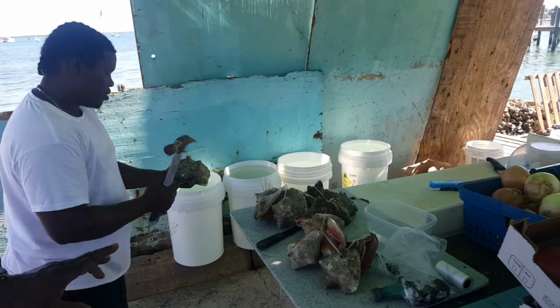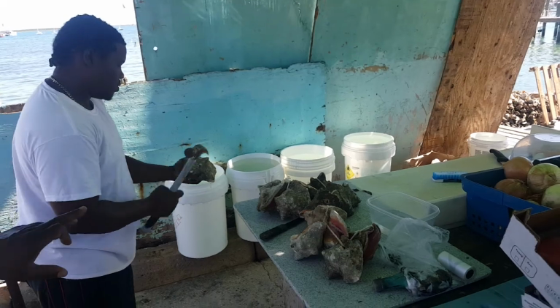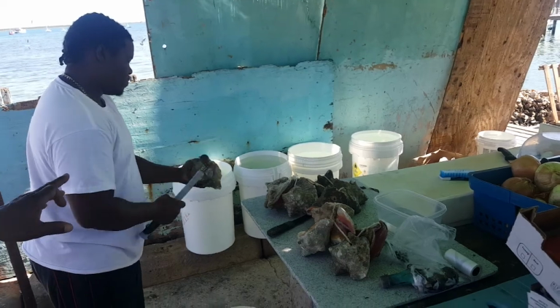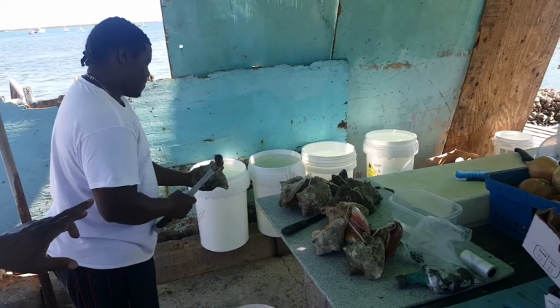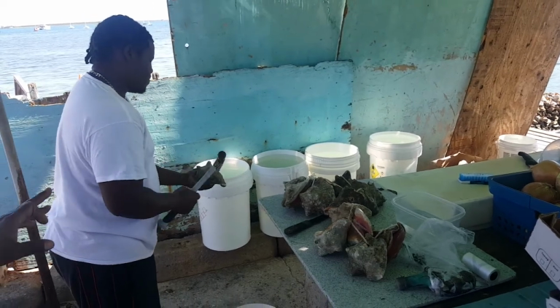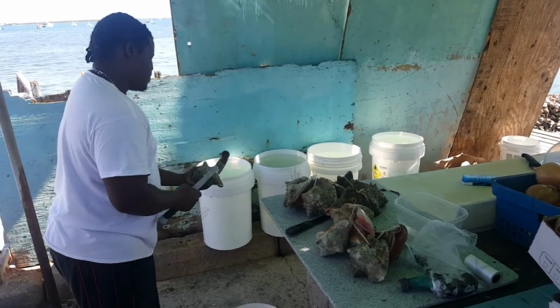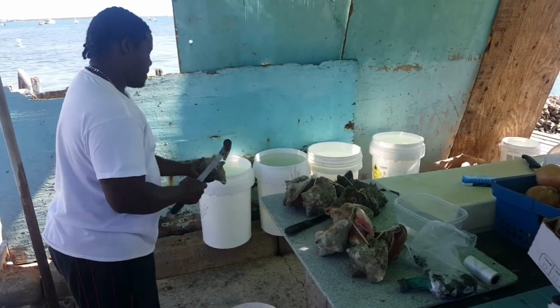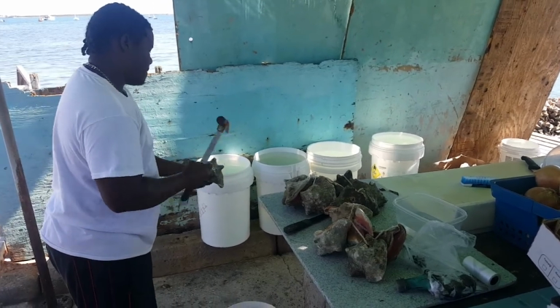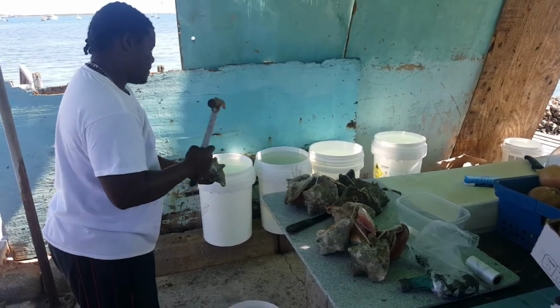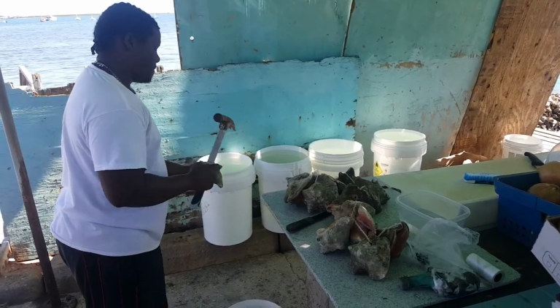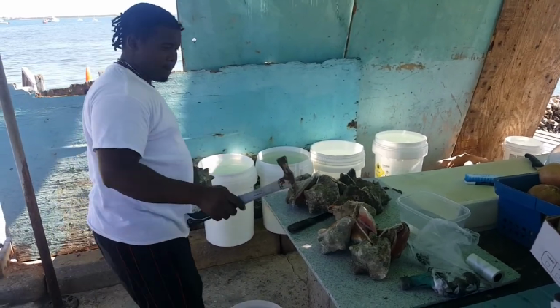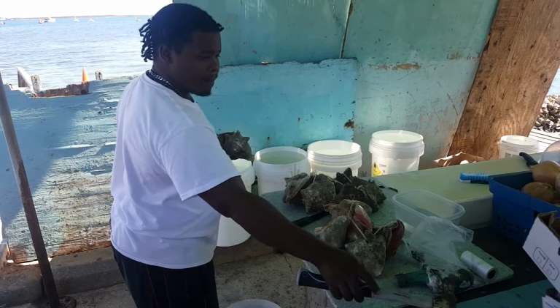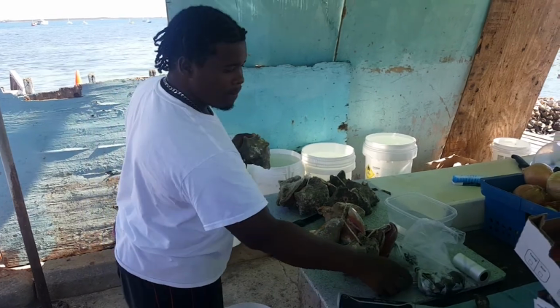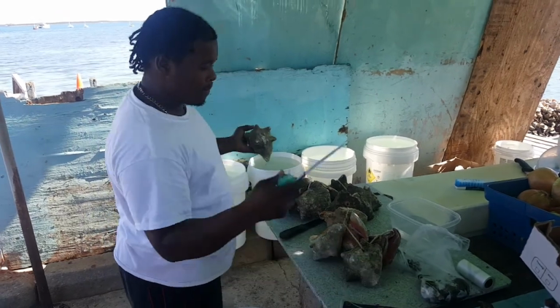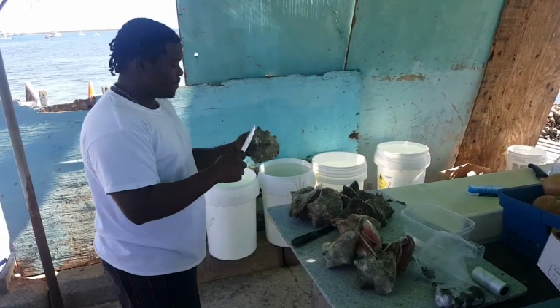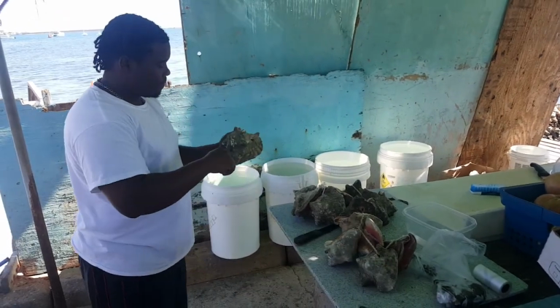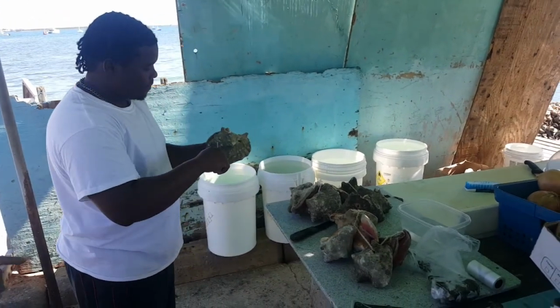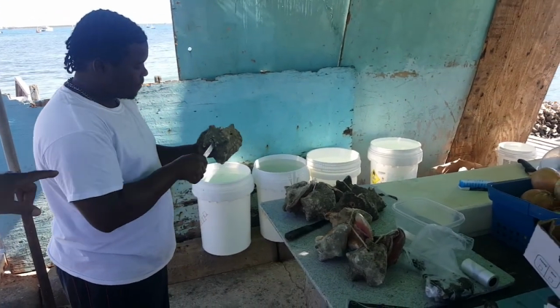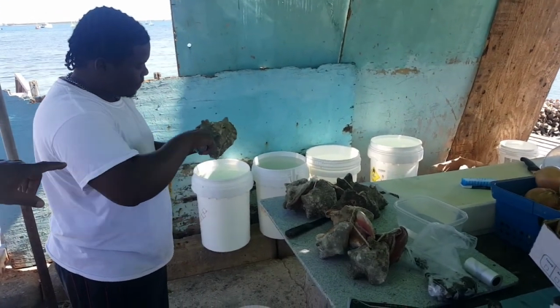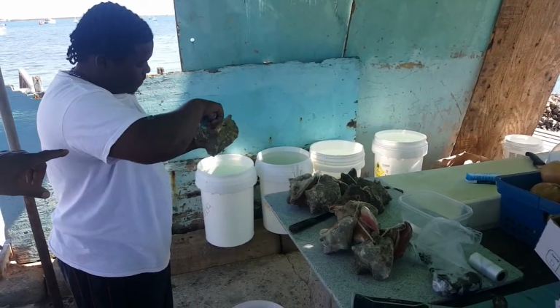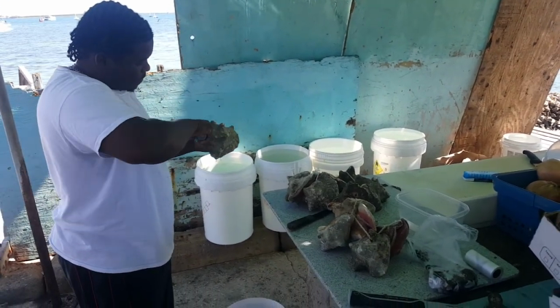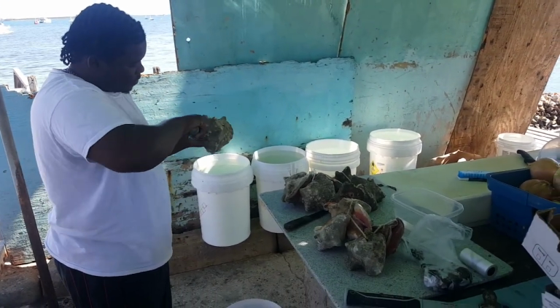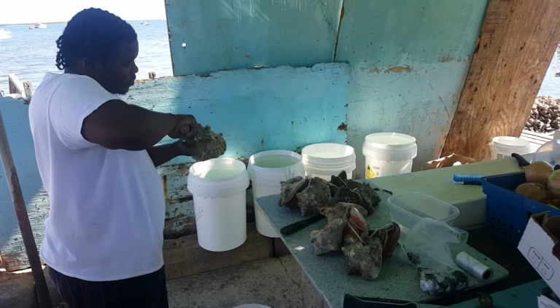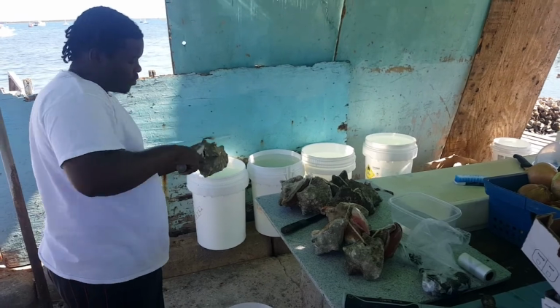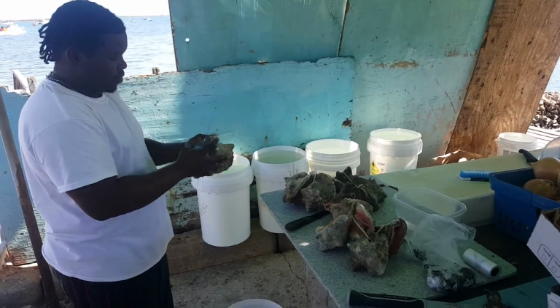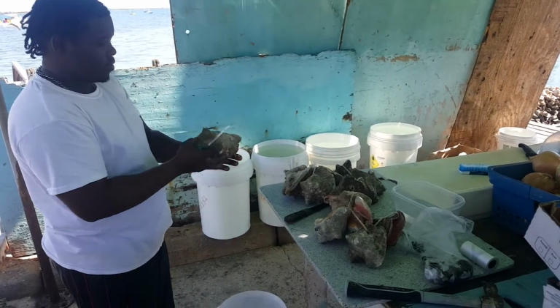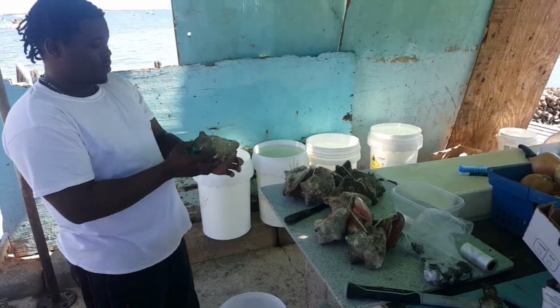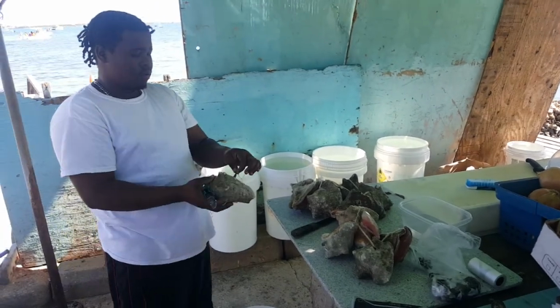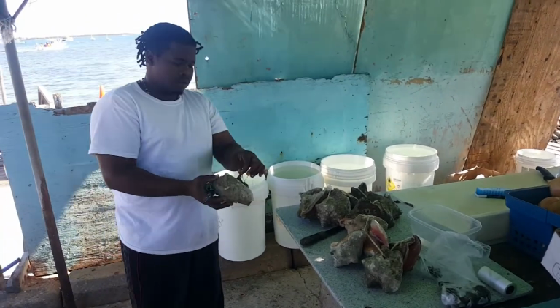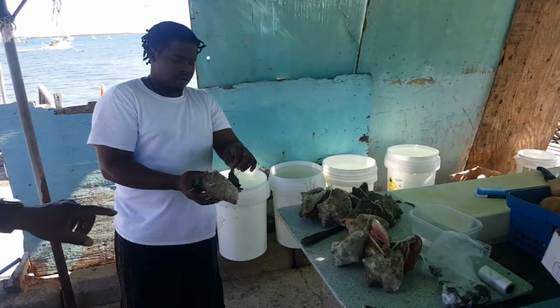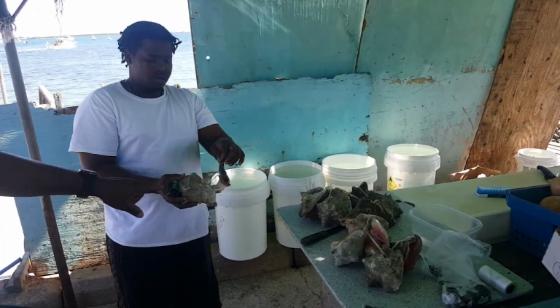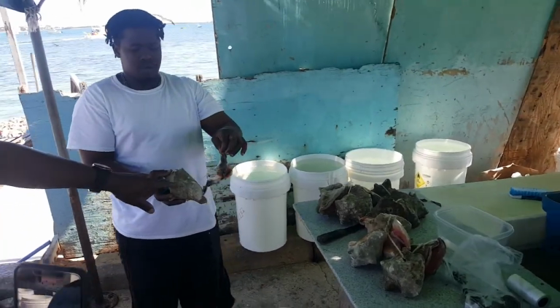Staffing around the horn of the shell. Now he's taking a knife and he's taking the muscle off the shell itself. This is the muscle that is coming out.